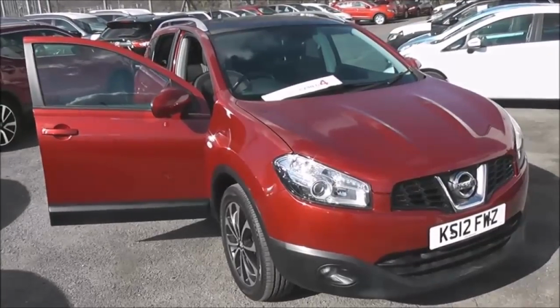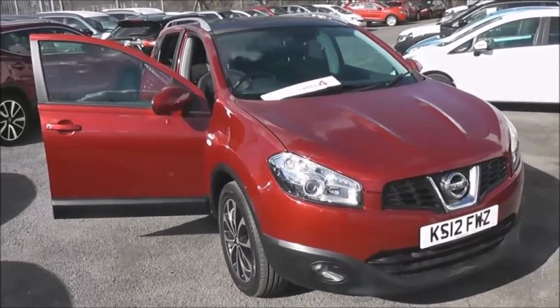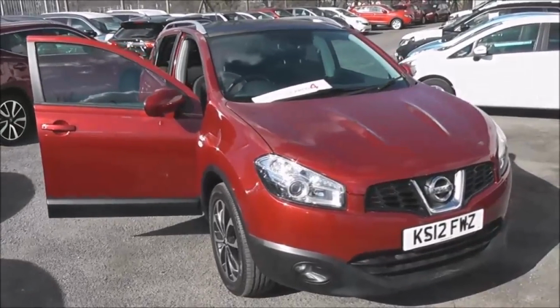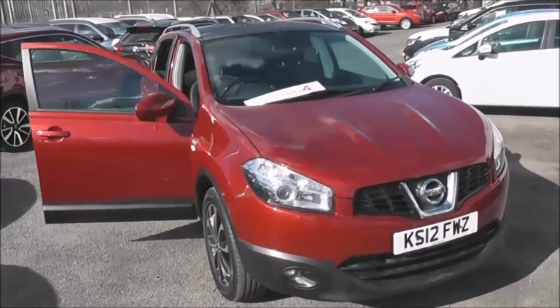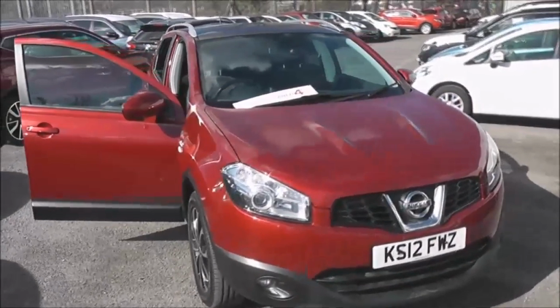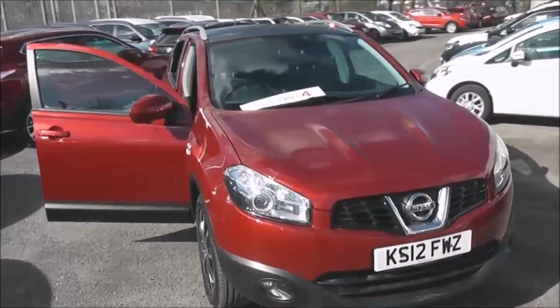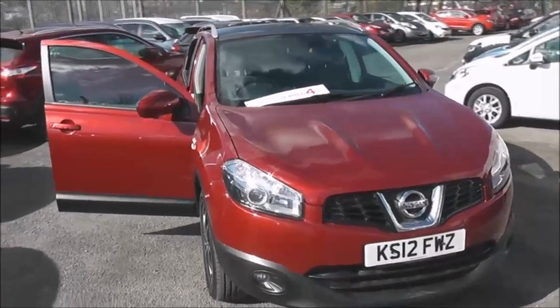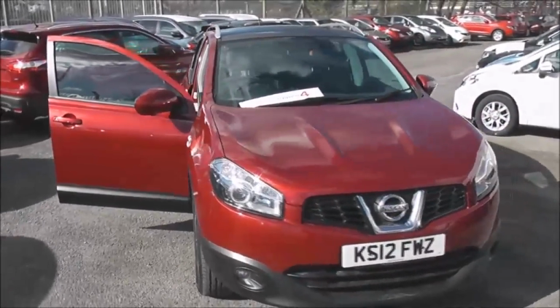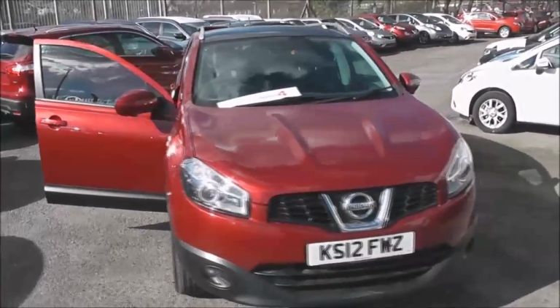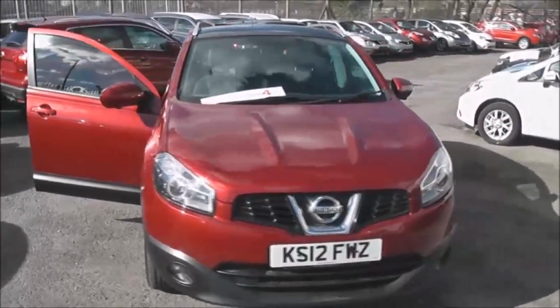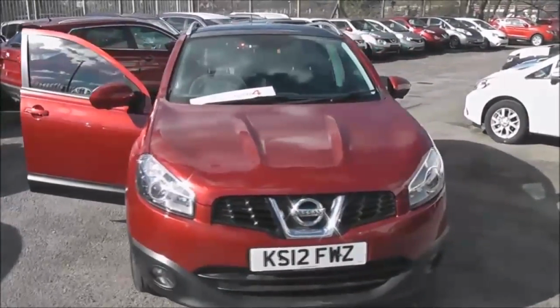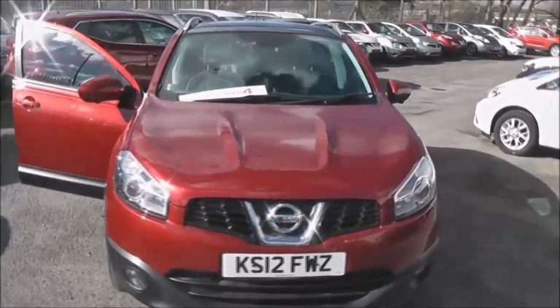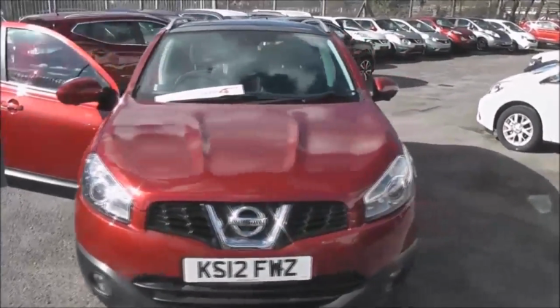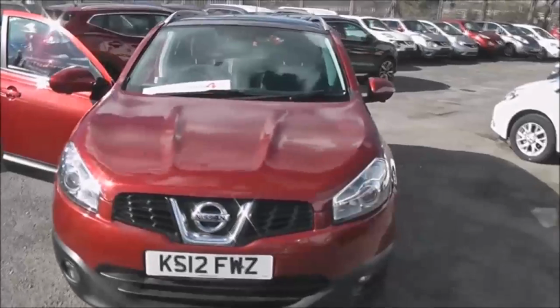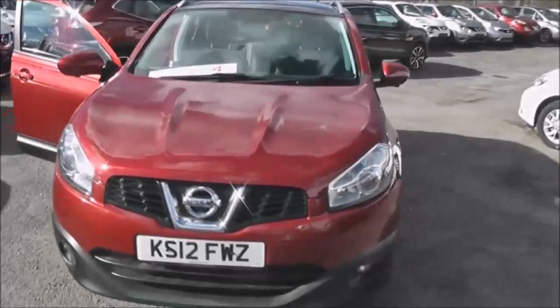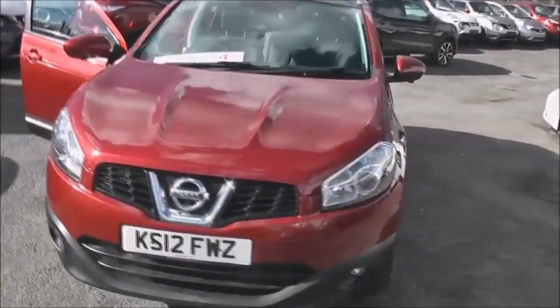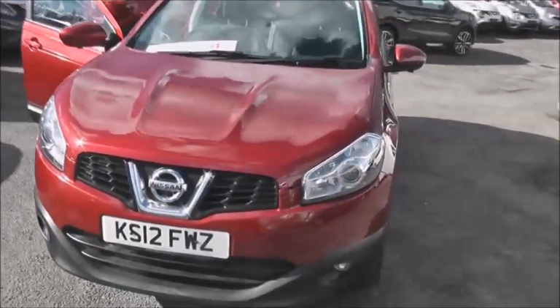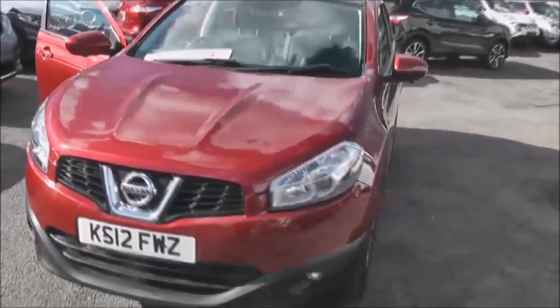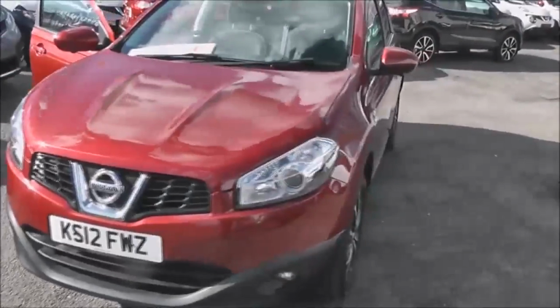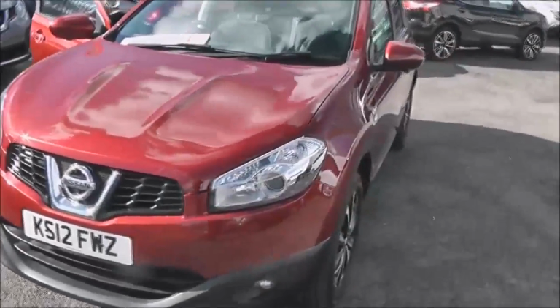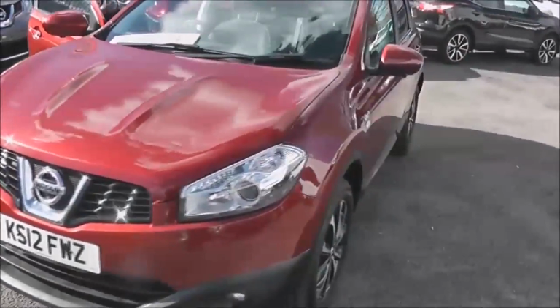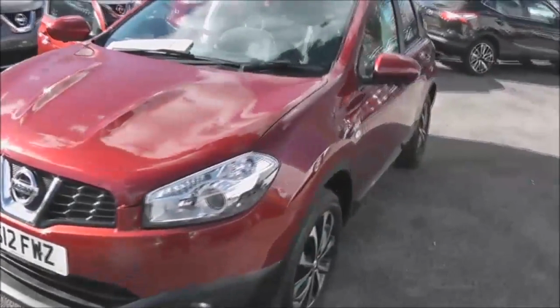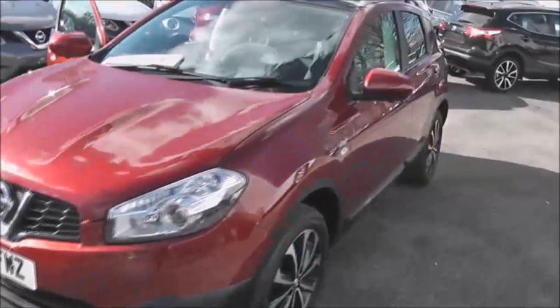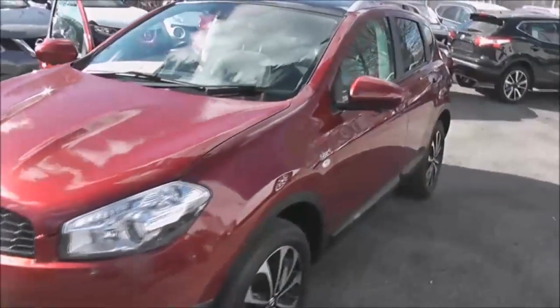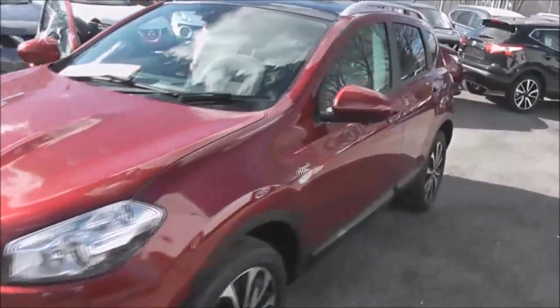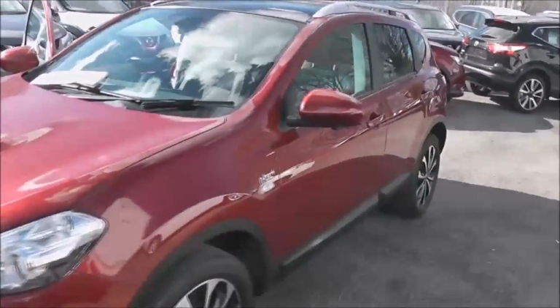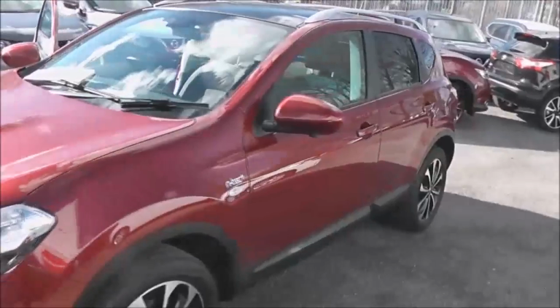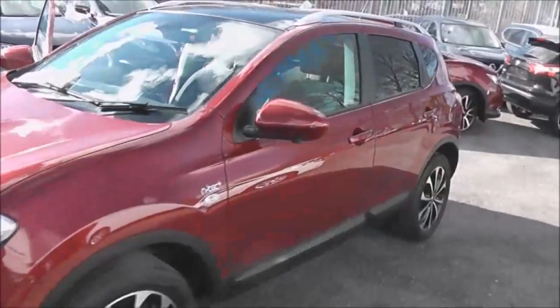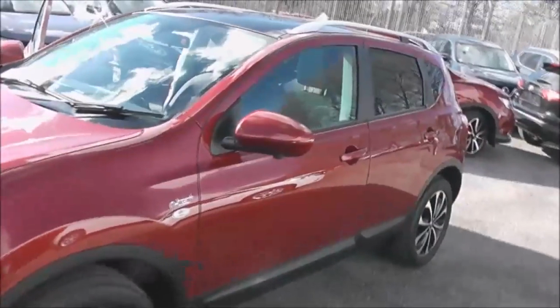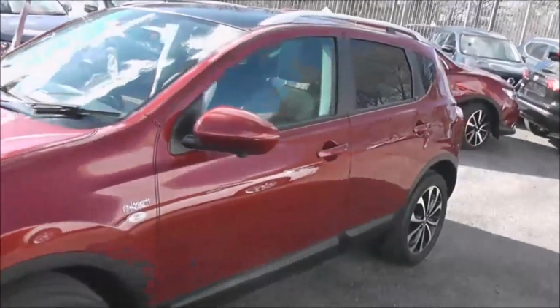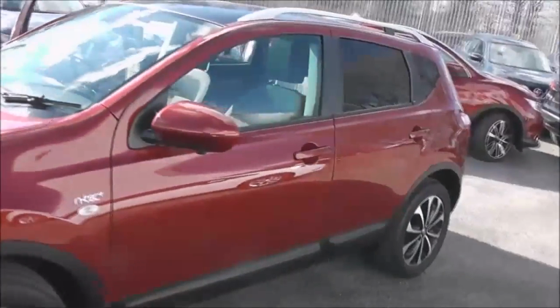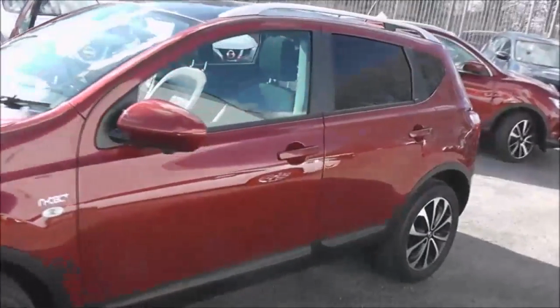This five-door crossover SUV was registered in June 2012 as a 1.5-litre DCI engine, with a six-speed manual transmission, and it comes in a colour called magnetic red.